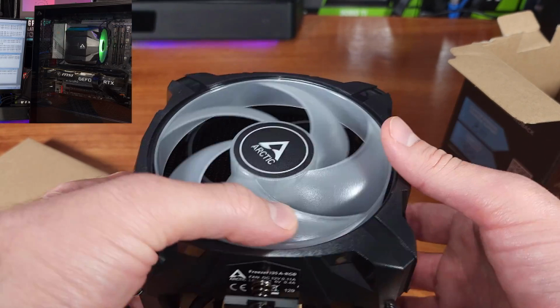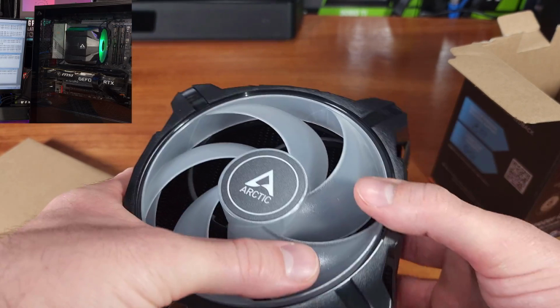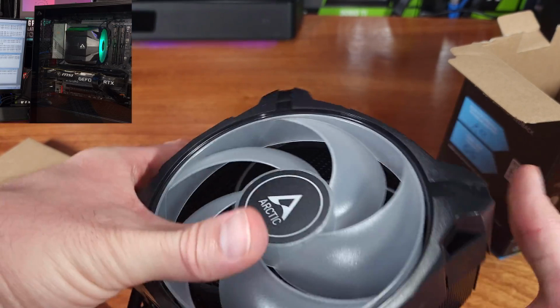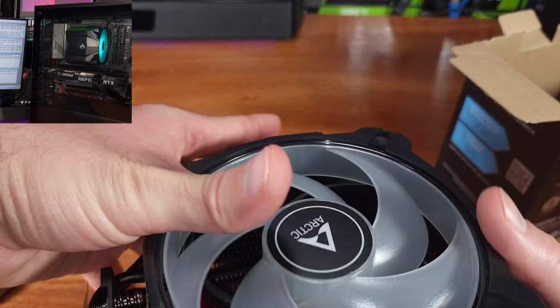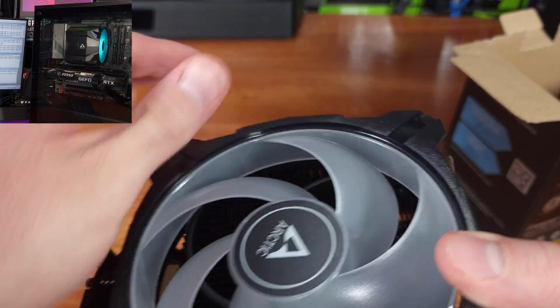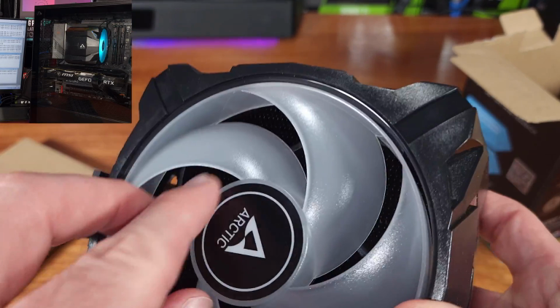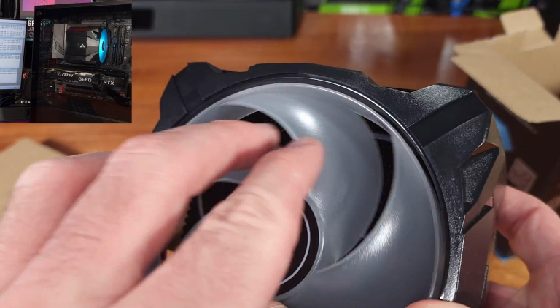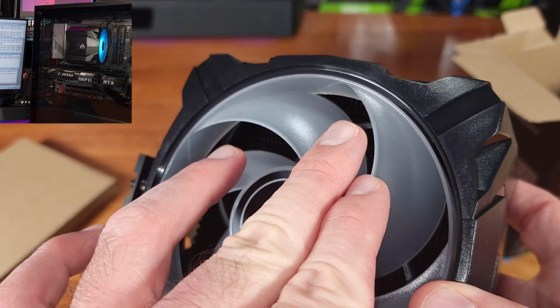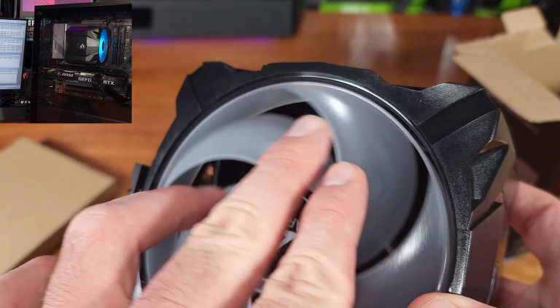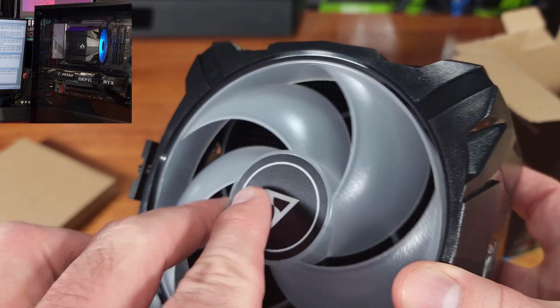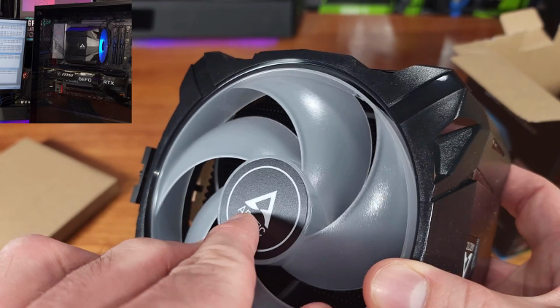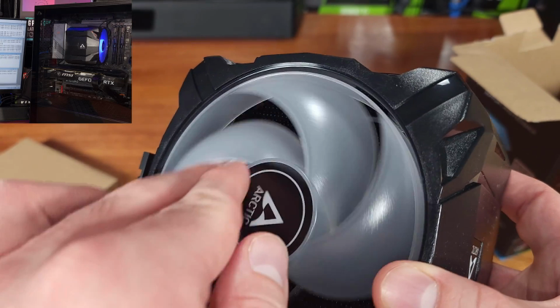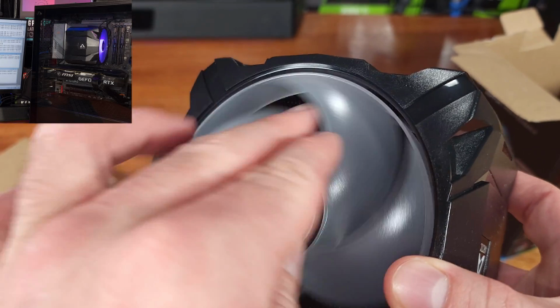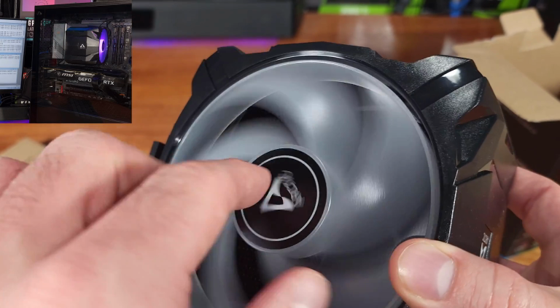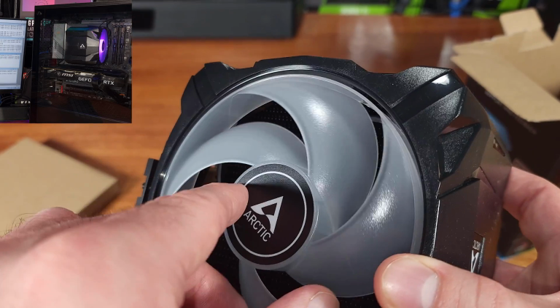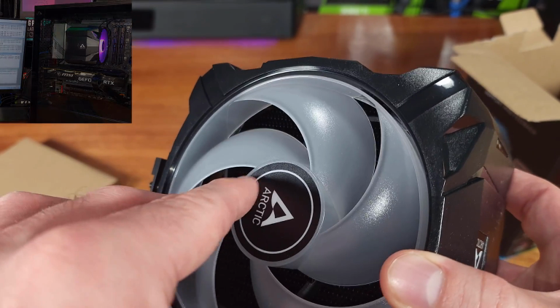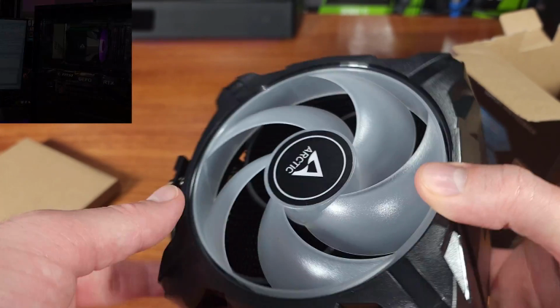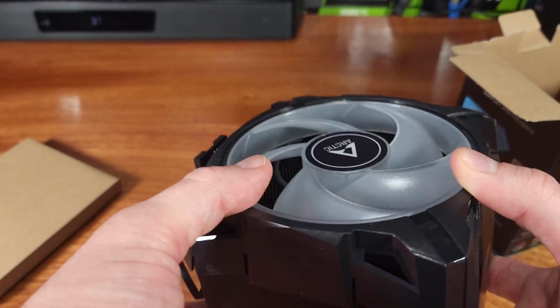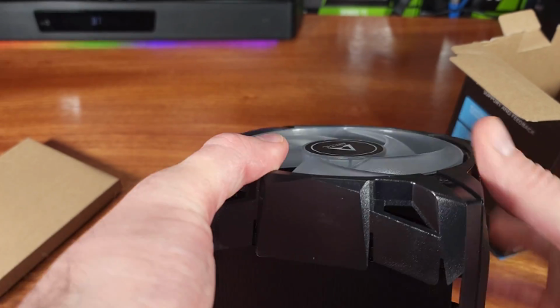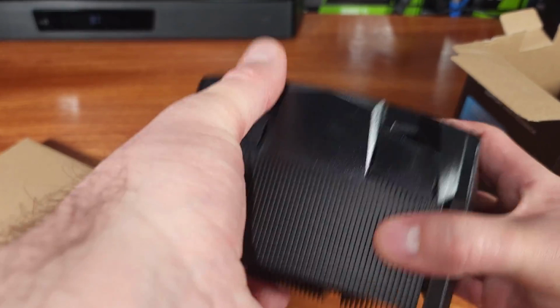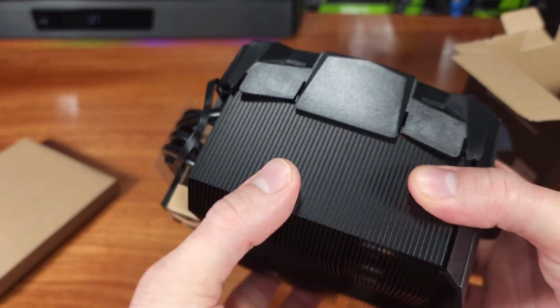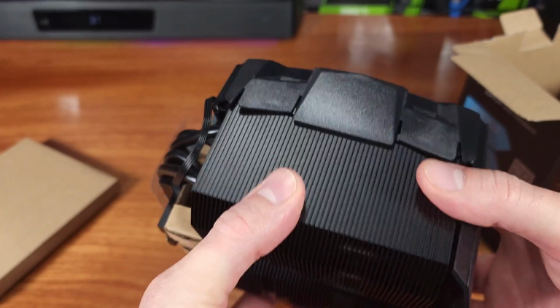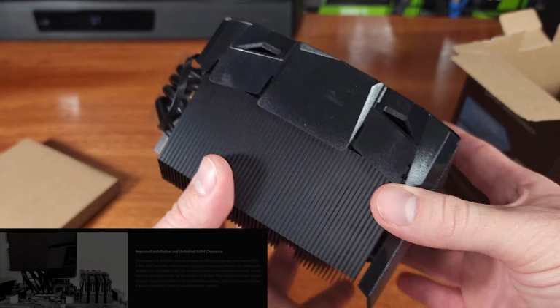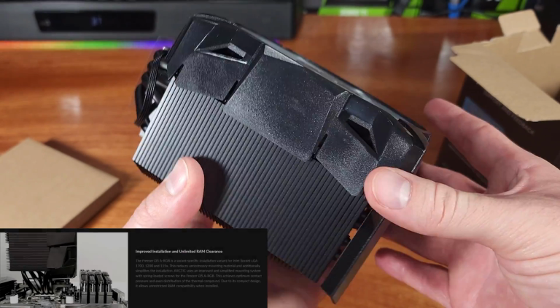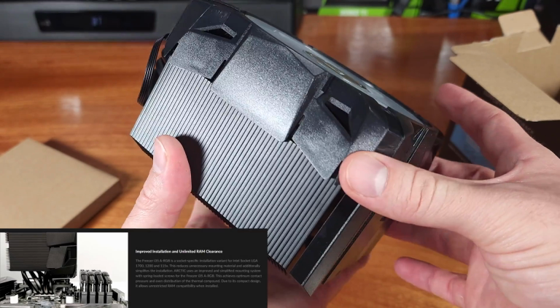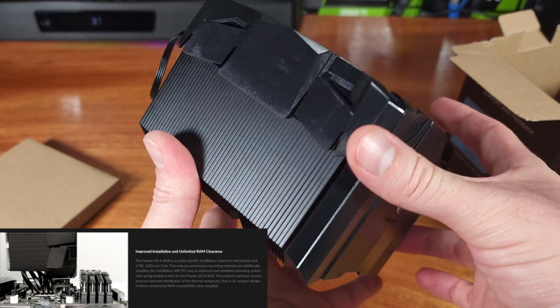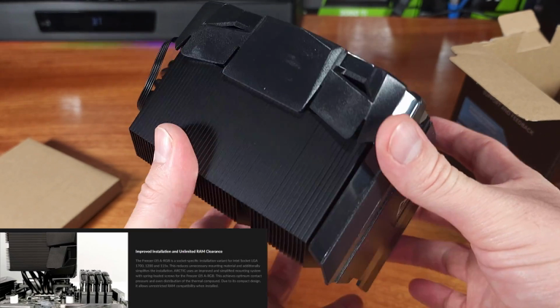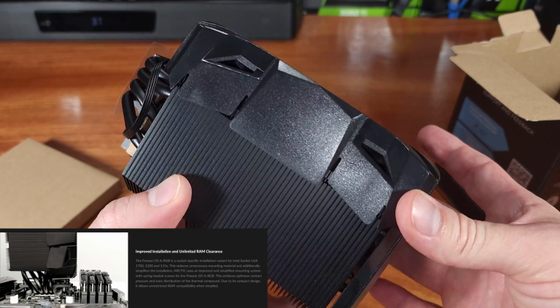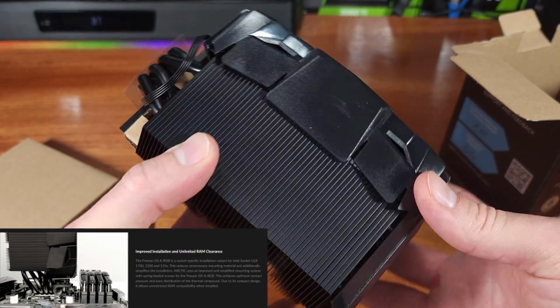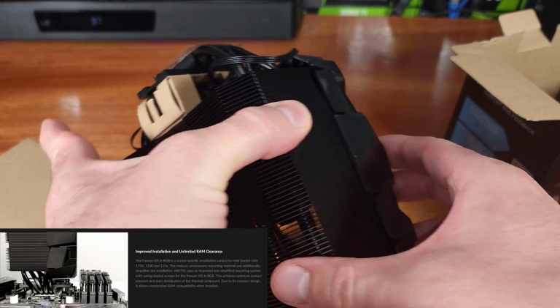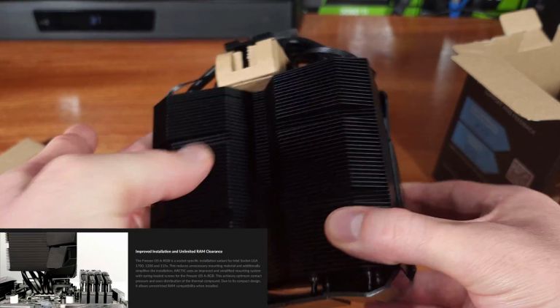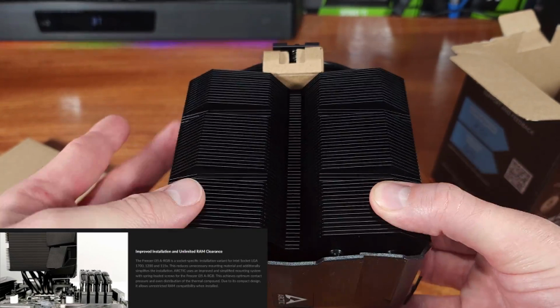The i35 is a versatile cooler in that it supports all of the mainstream Intel-based sockets including LGA1700, boasting unlimited memory DIMM clearance, all while providing a good amount of cooling.